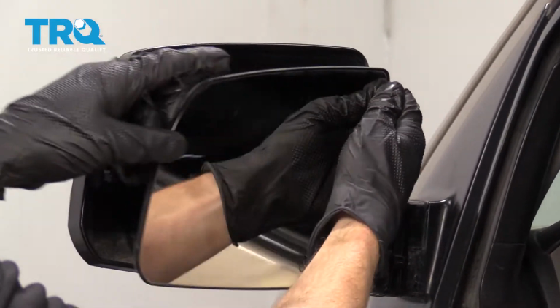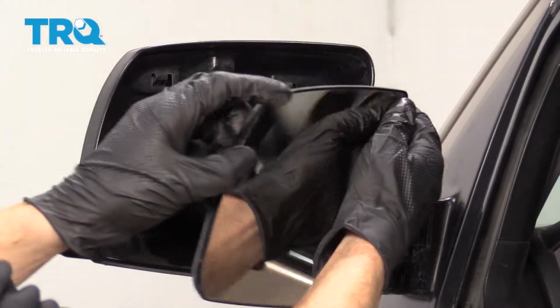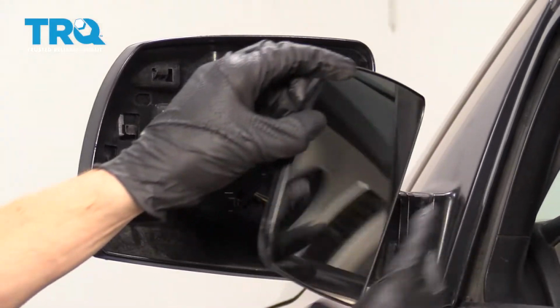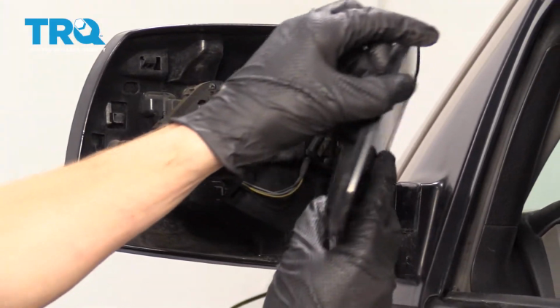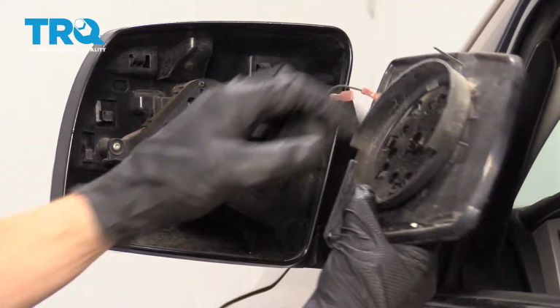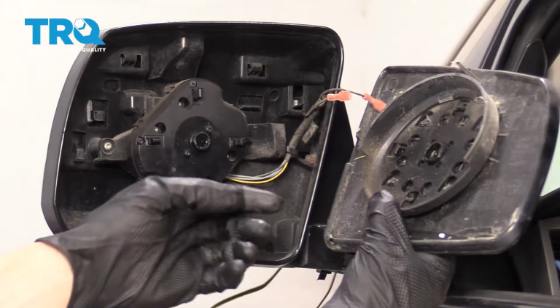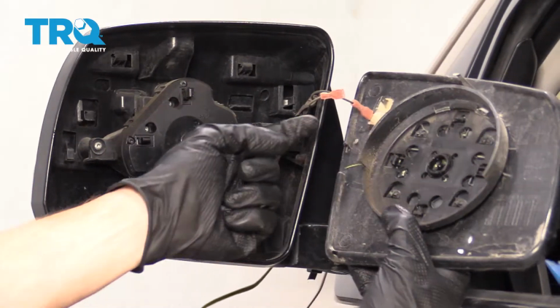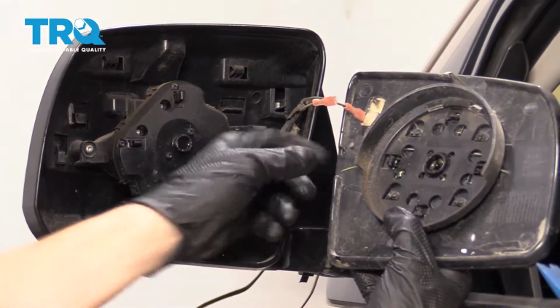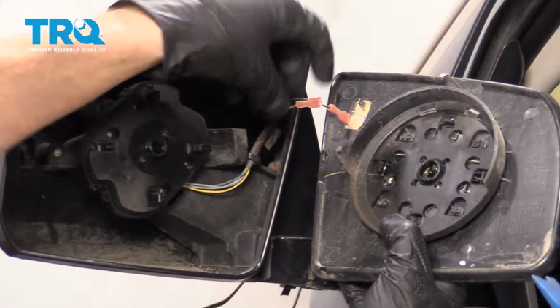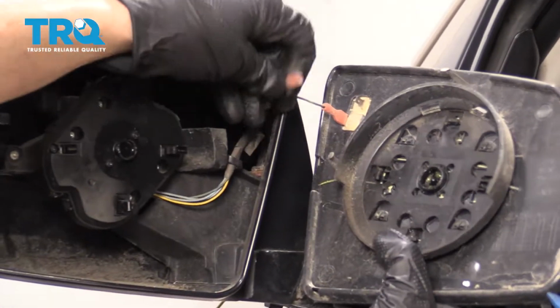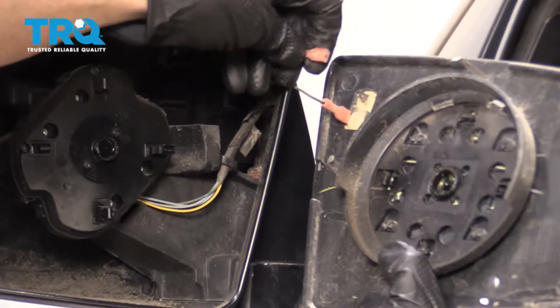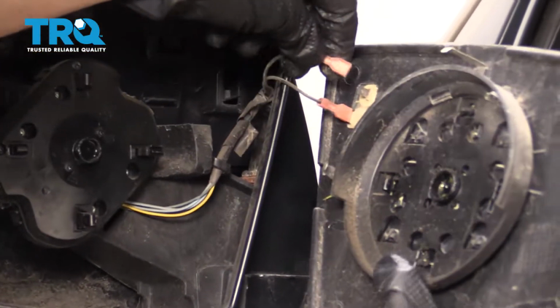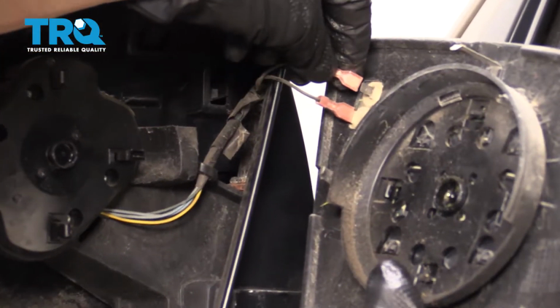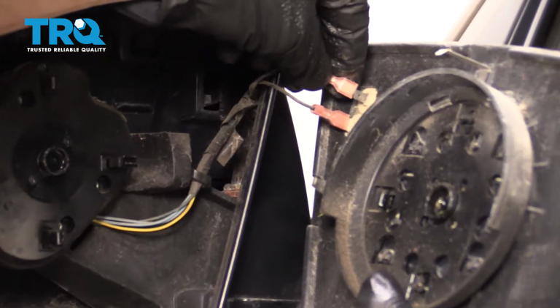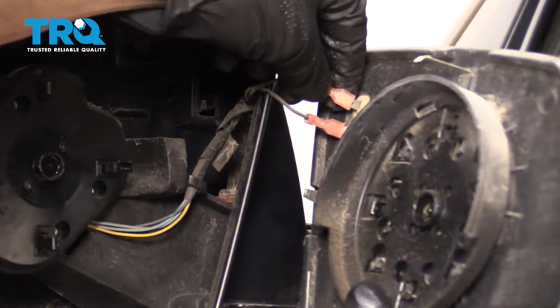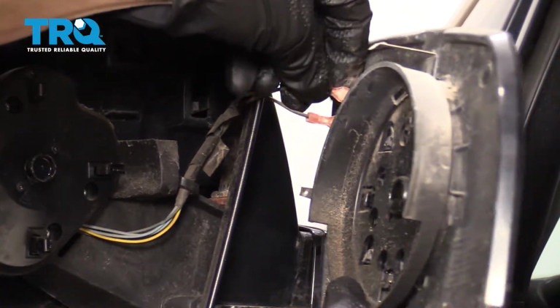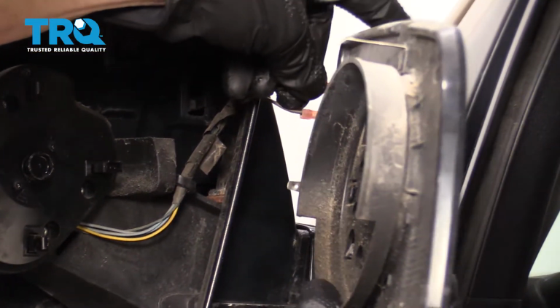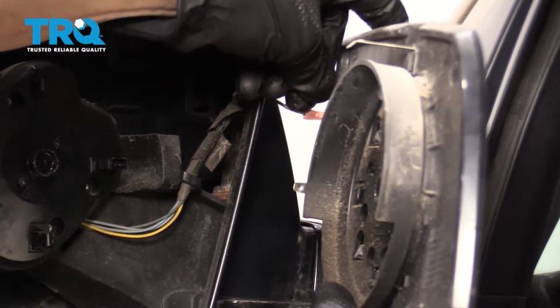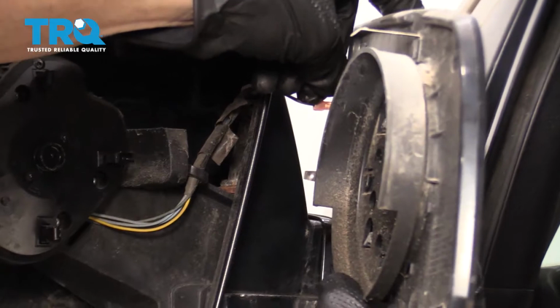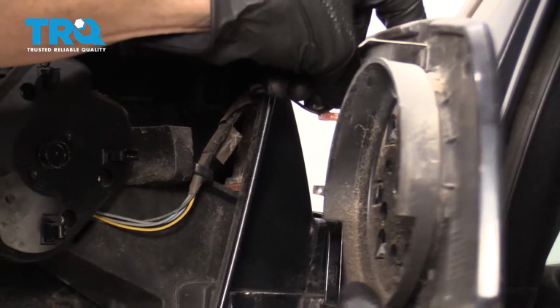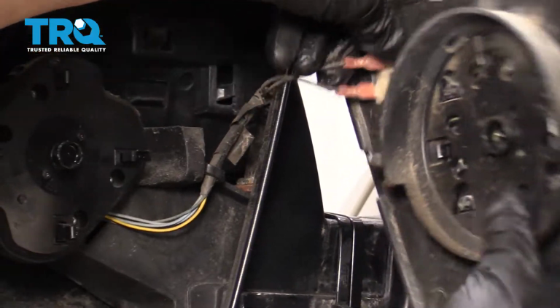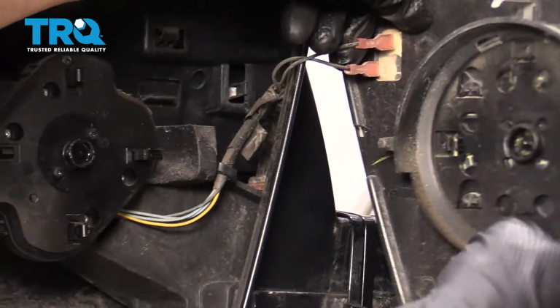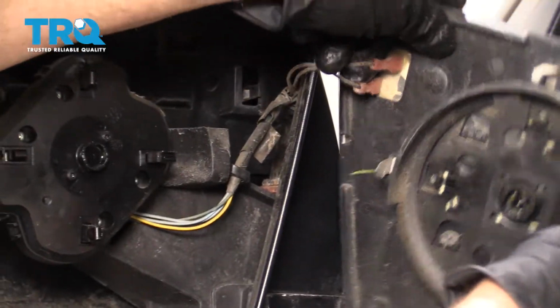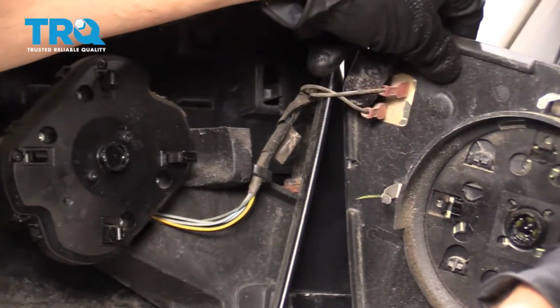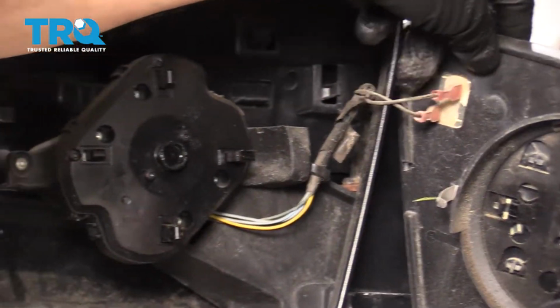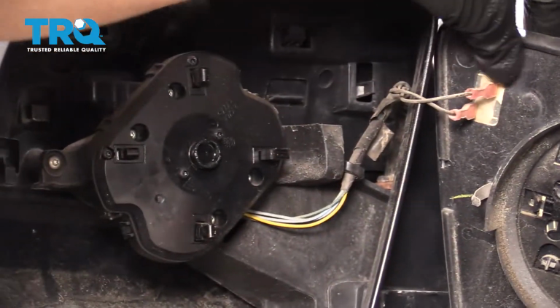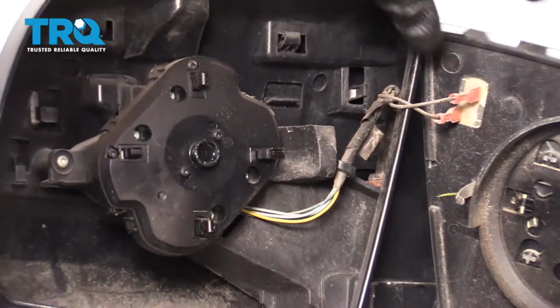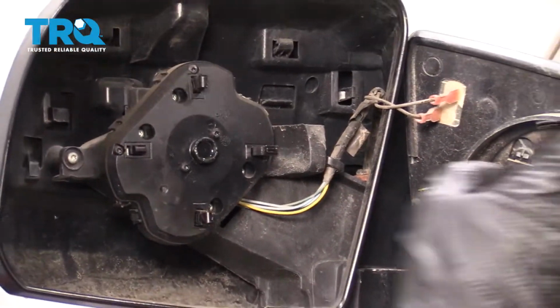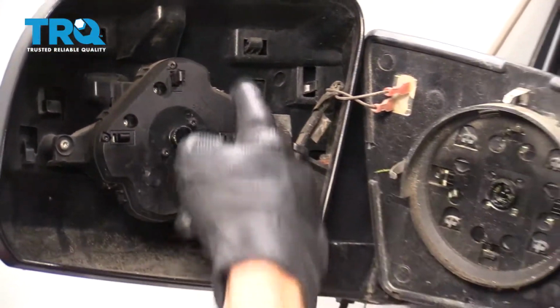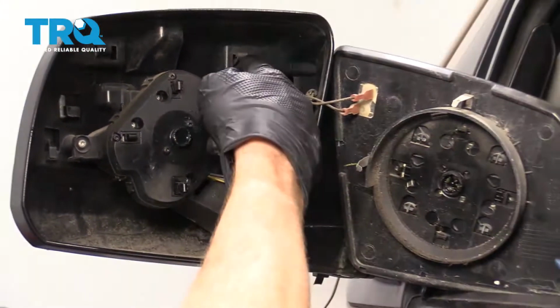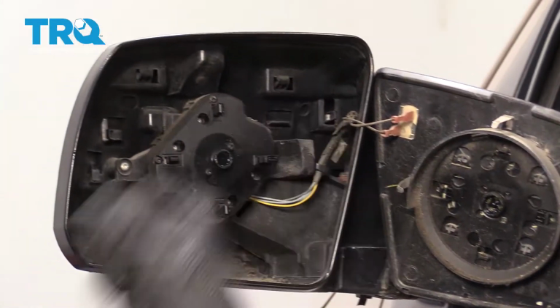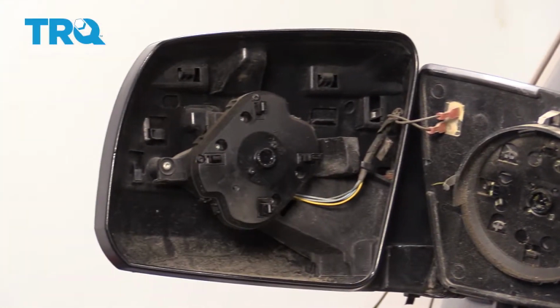There we are. Now I don't wanna go too much further than that because I do of course have my defroster wires on here. This one fell off, so I'll just slide it back on there.